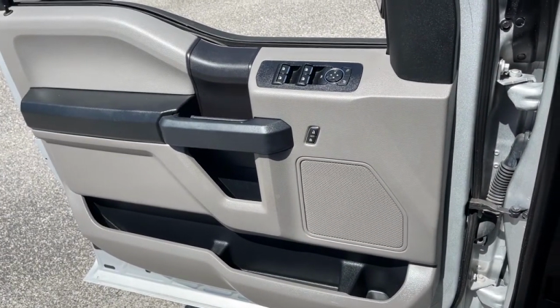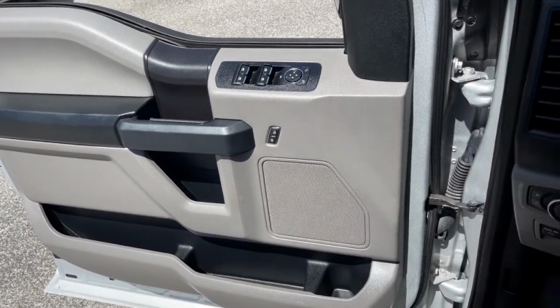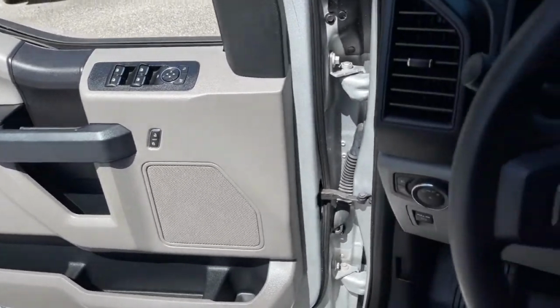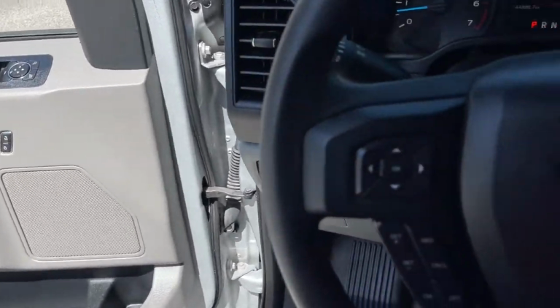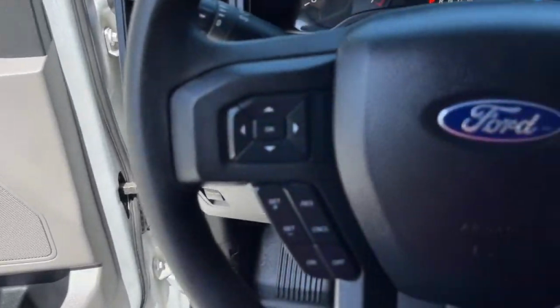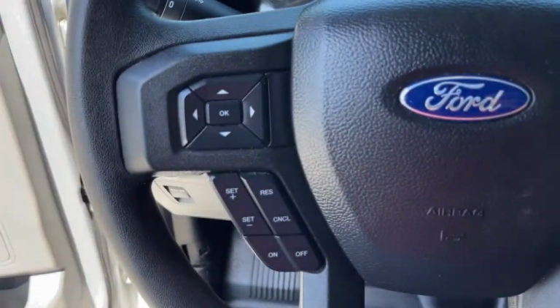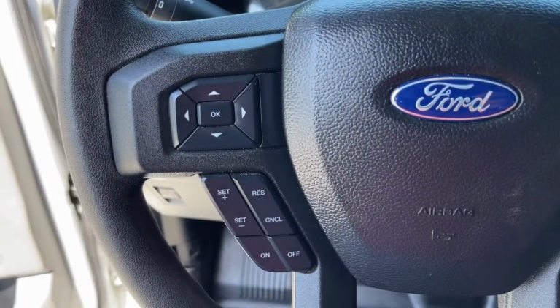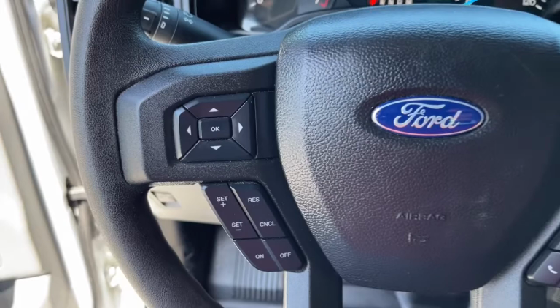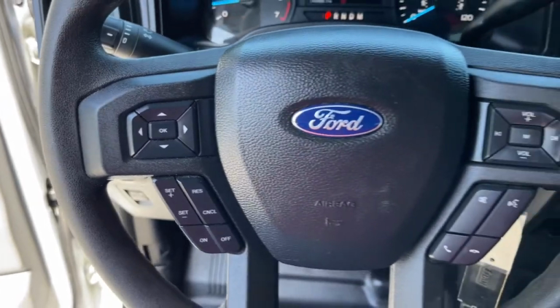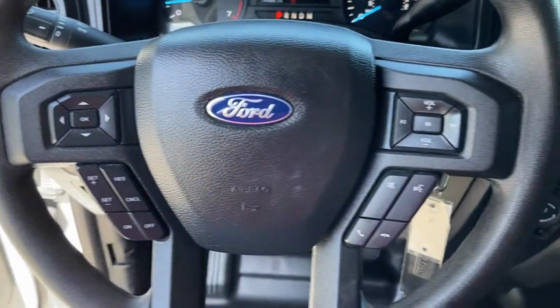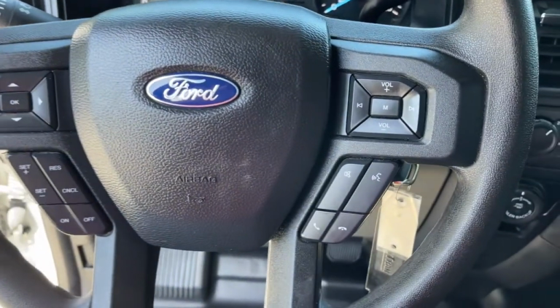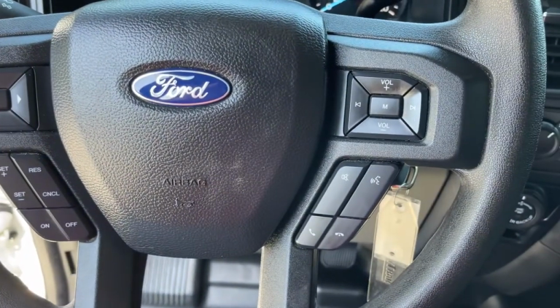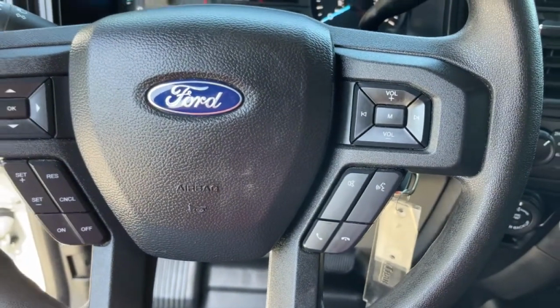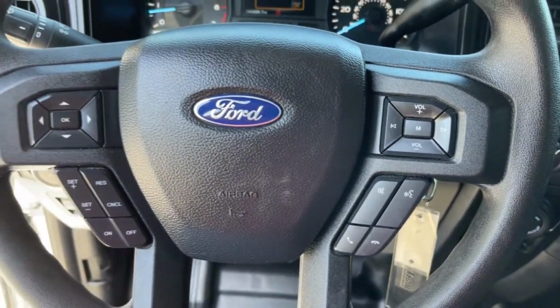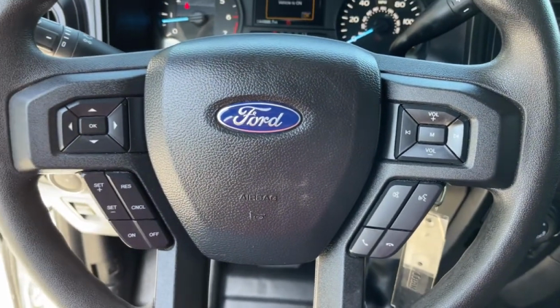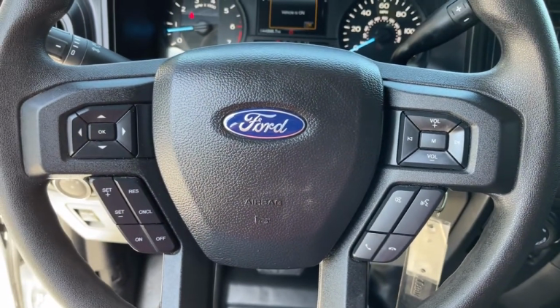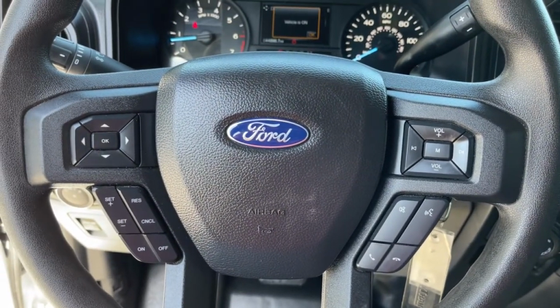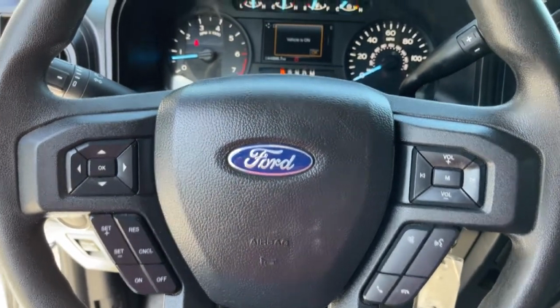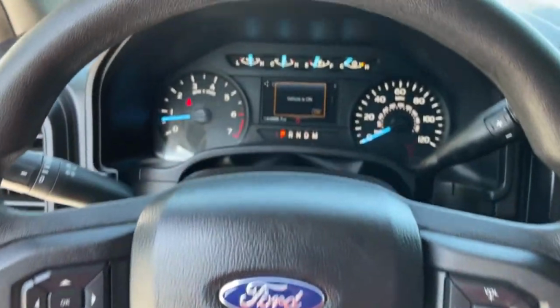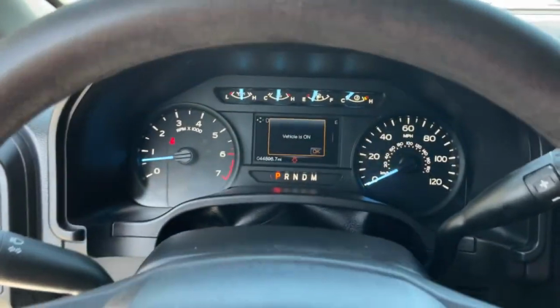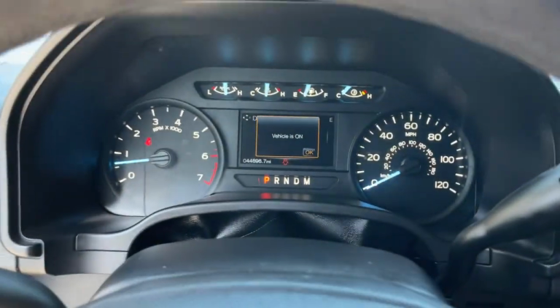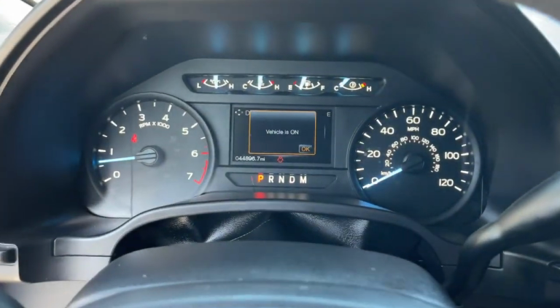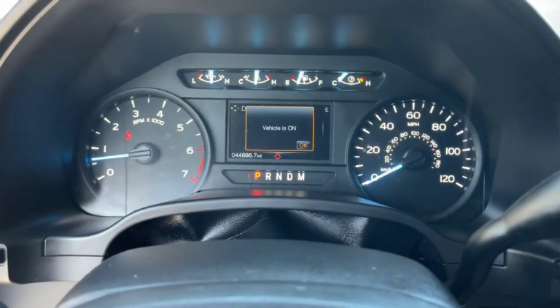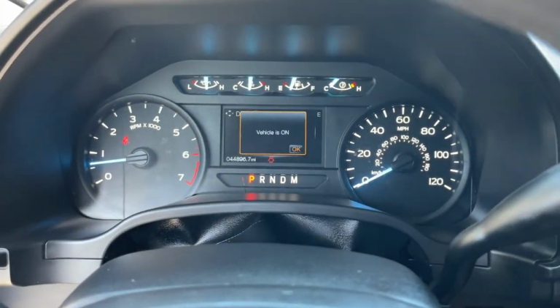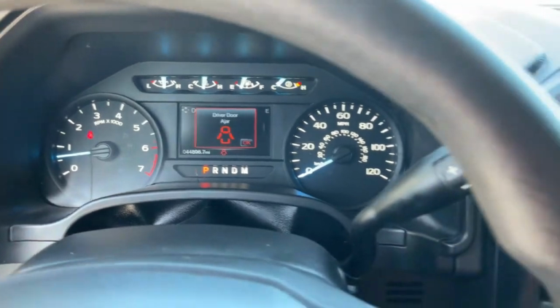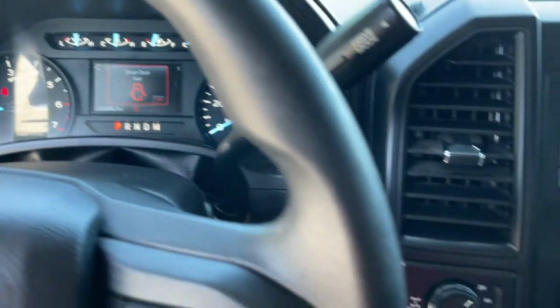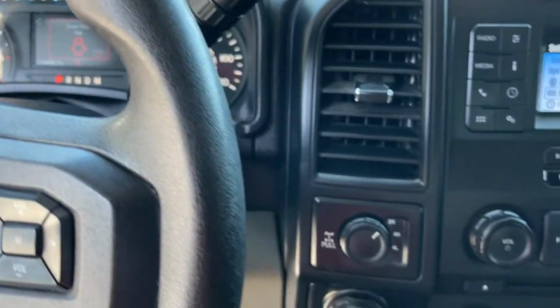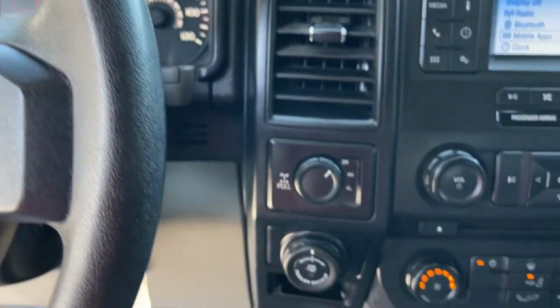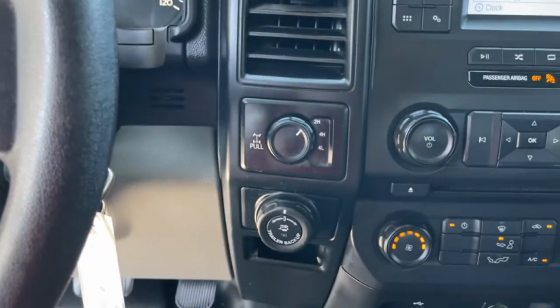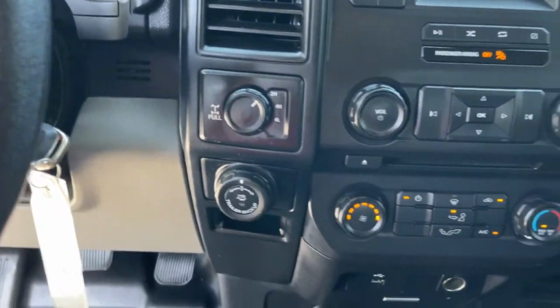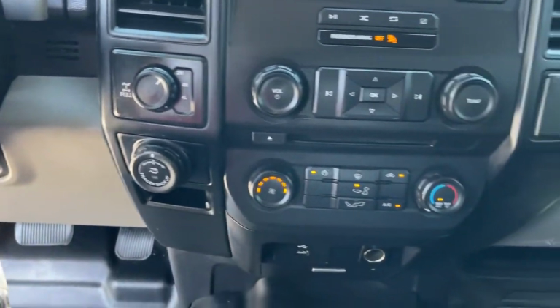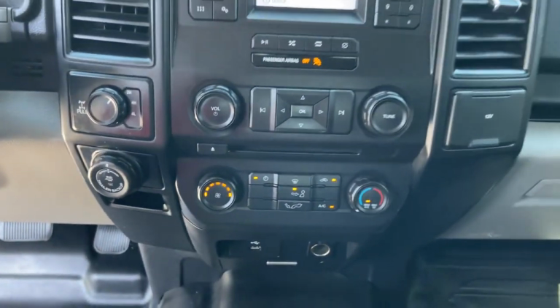Fog lamps, electronic stability control, cruise control, power windows, four-wheel disc brakes, power door locks, power steering.